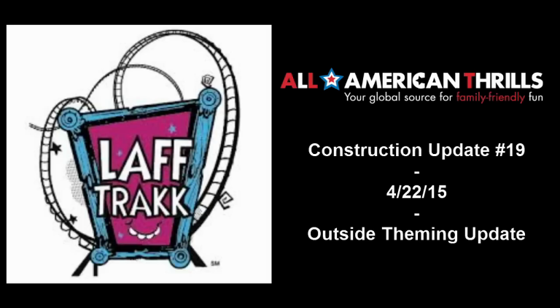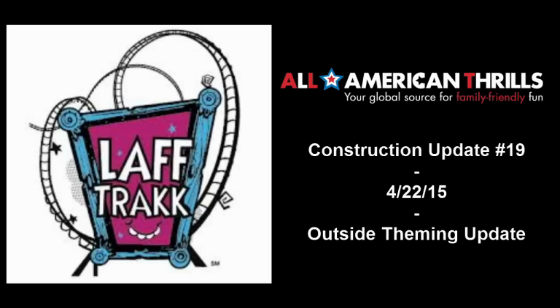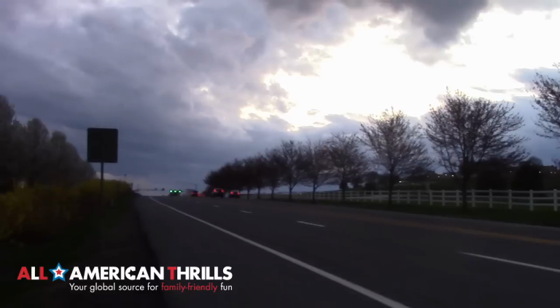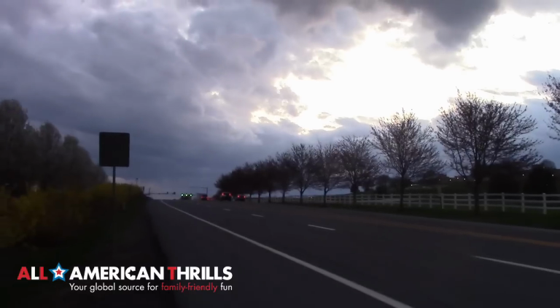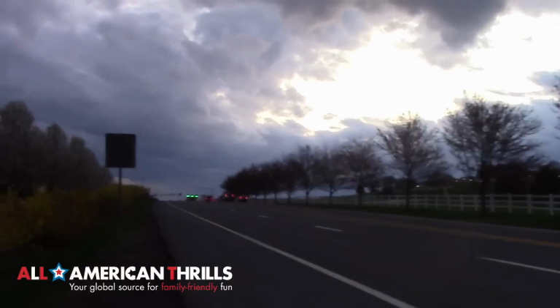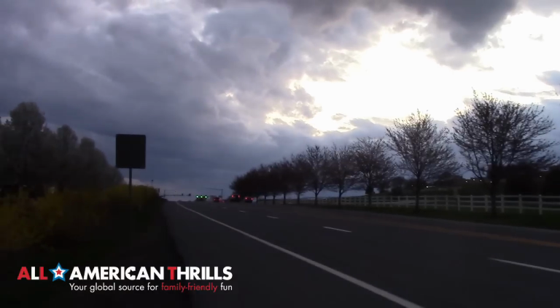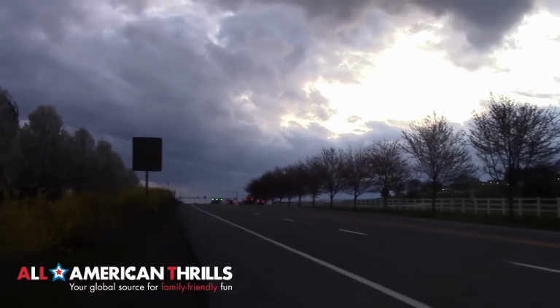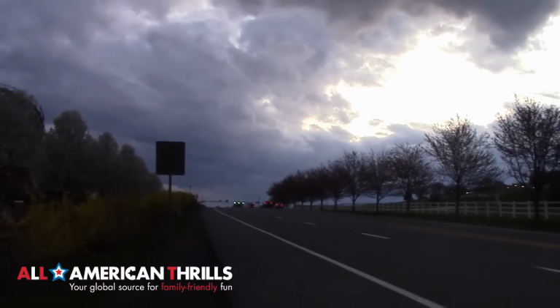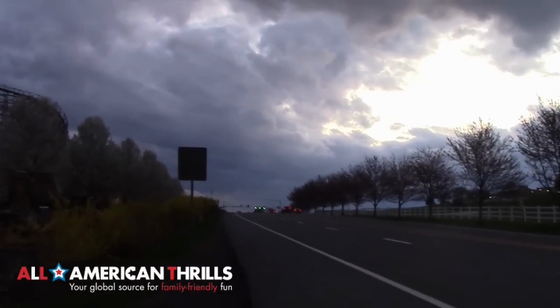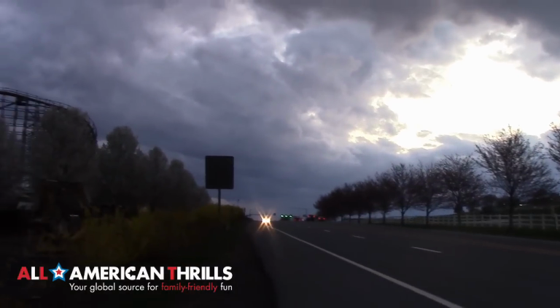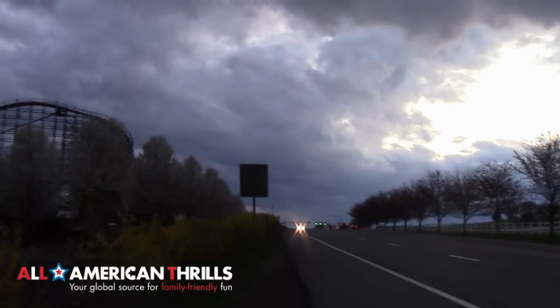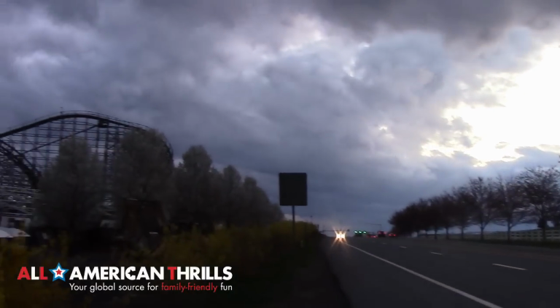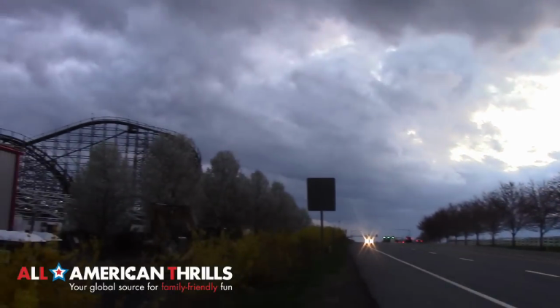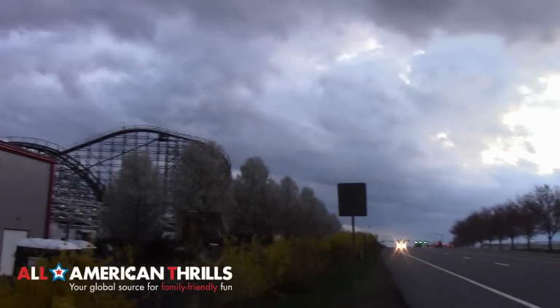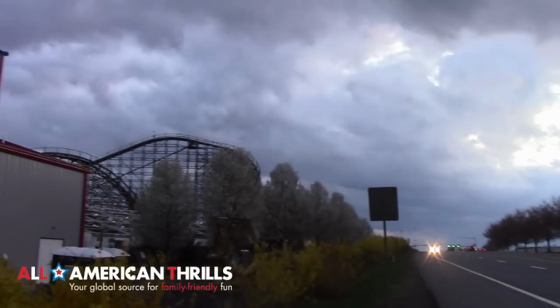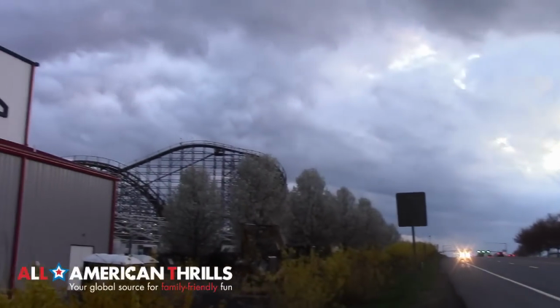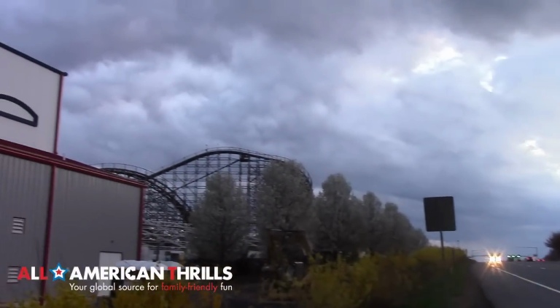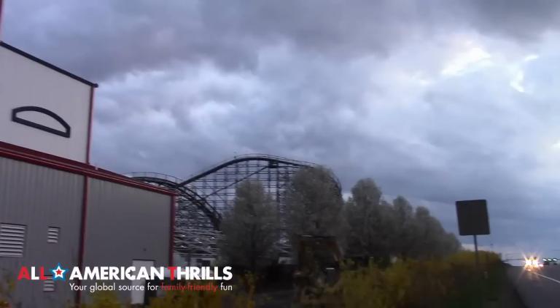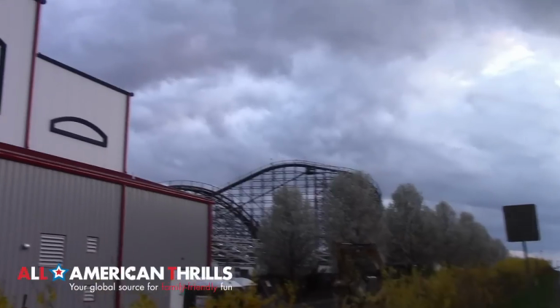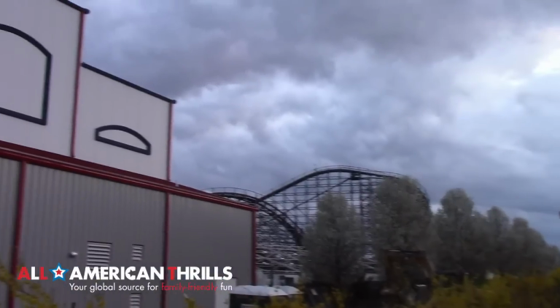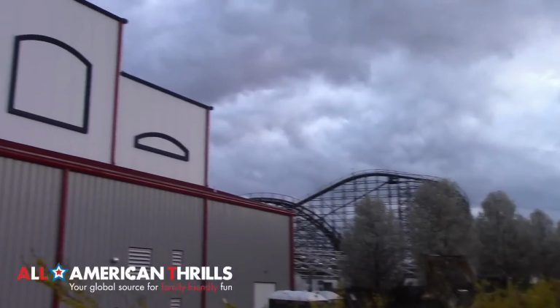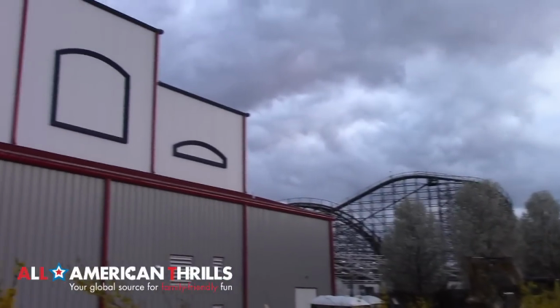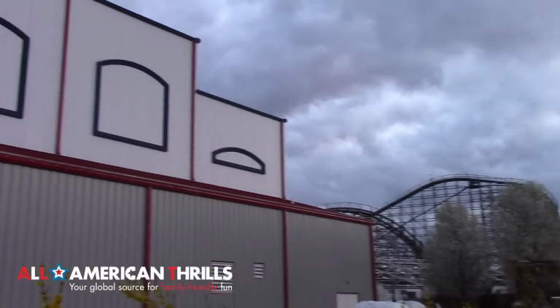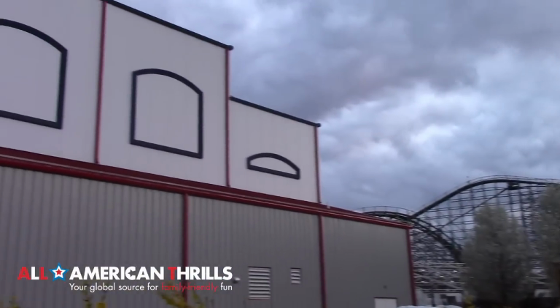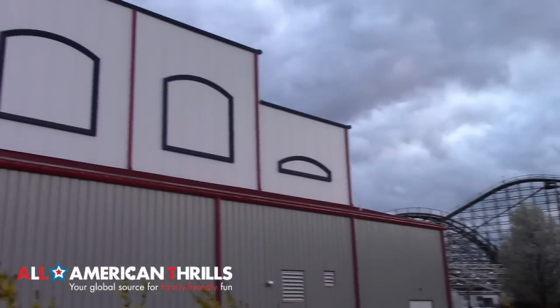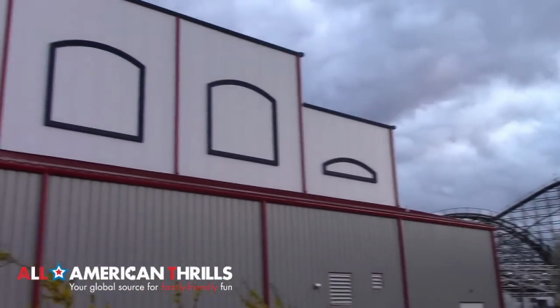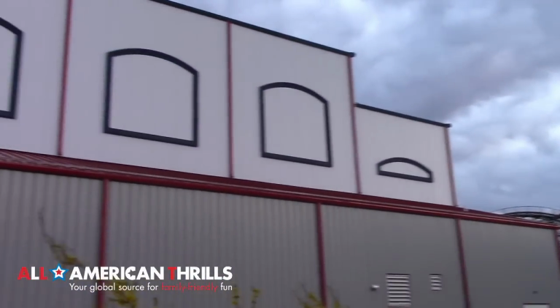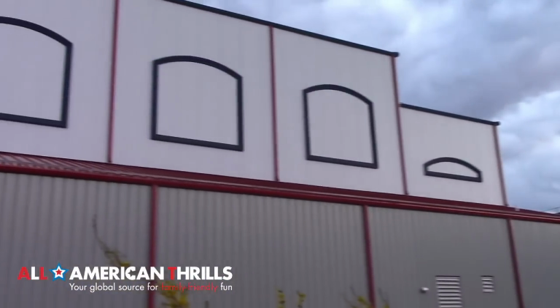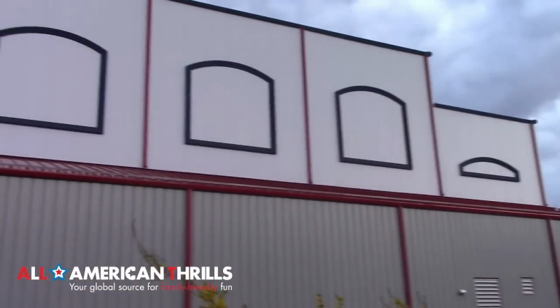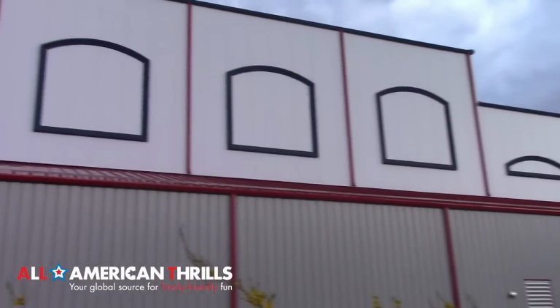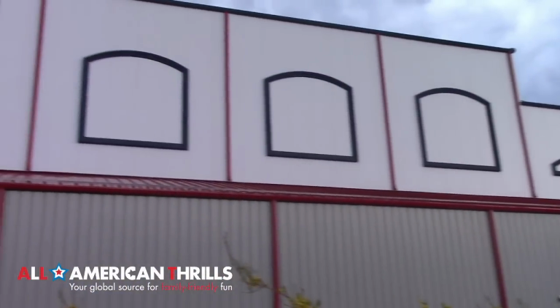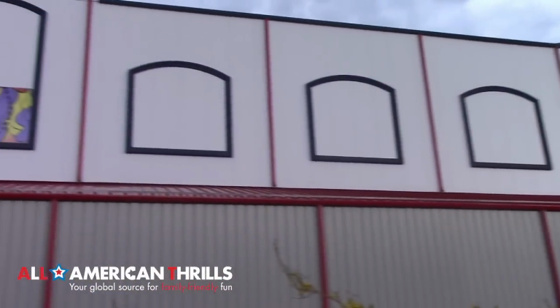Hey everyone, it's Brandon from All American Thrills, and you're watching our brand new construction update of Laugh Track at Hershey Park.